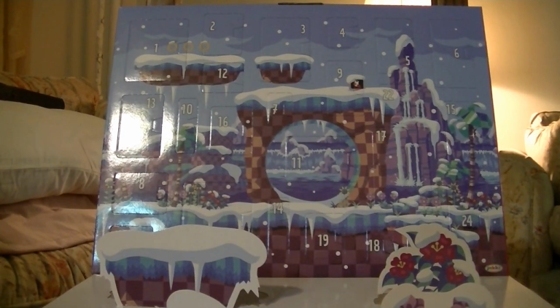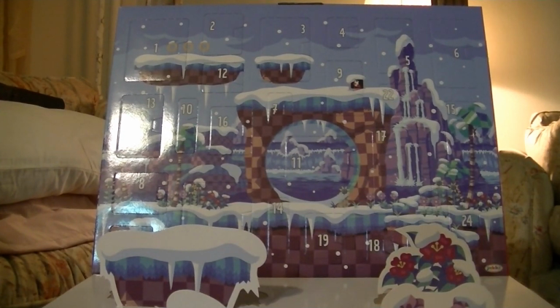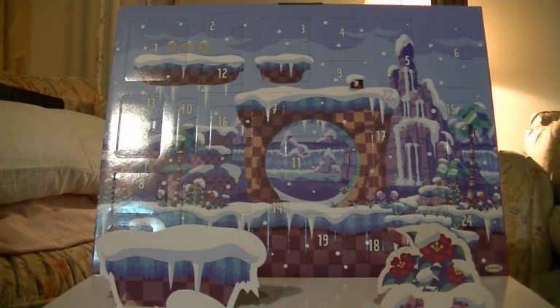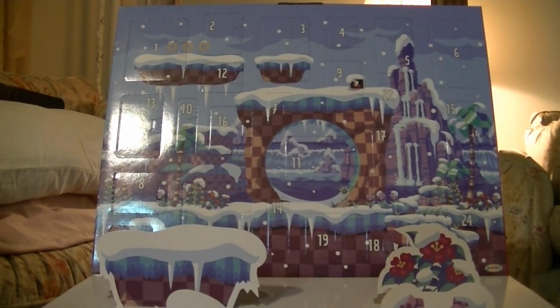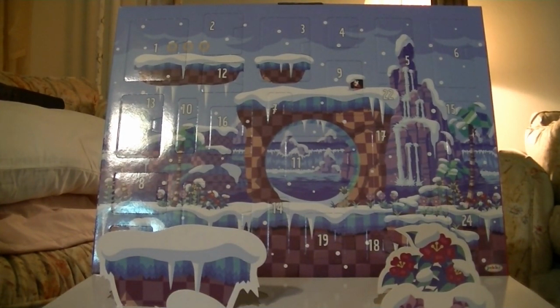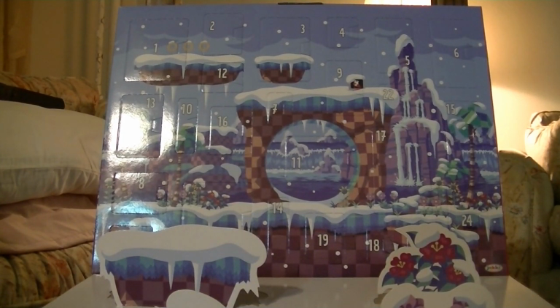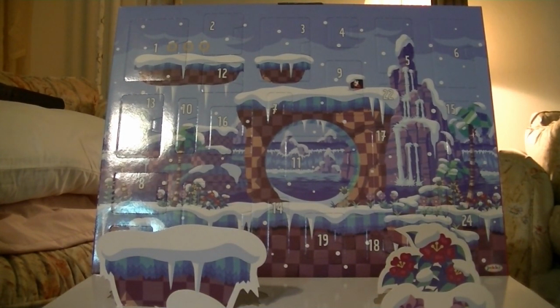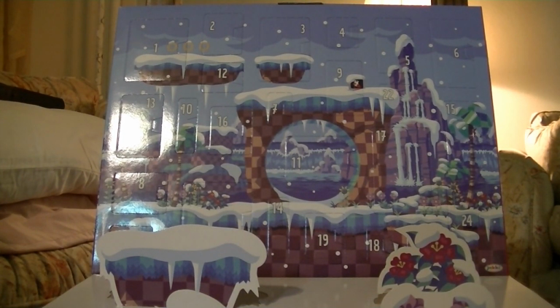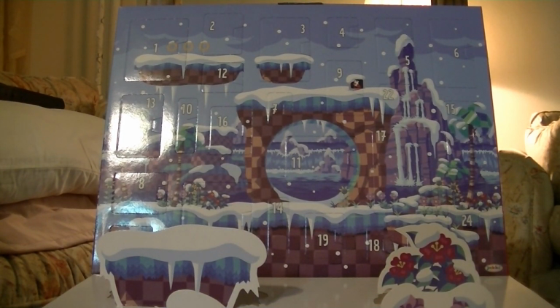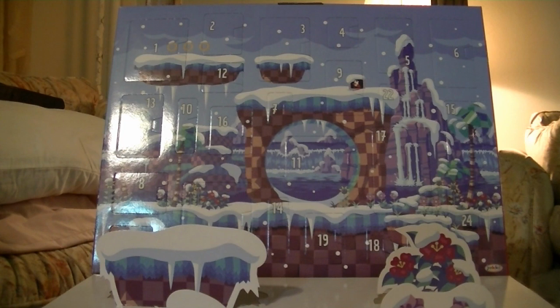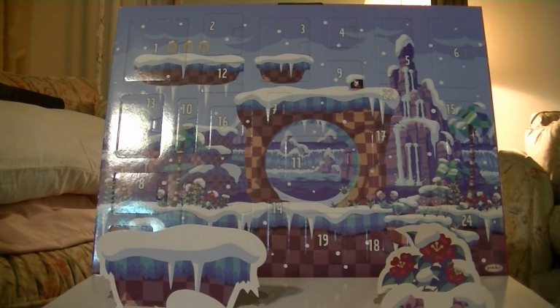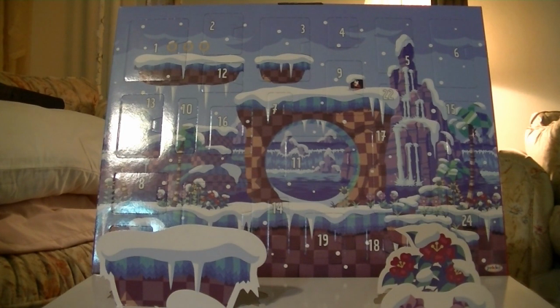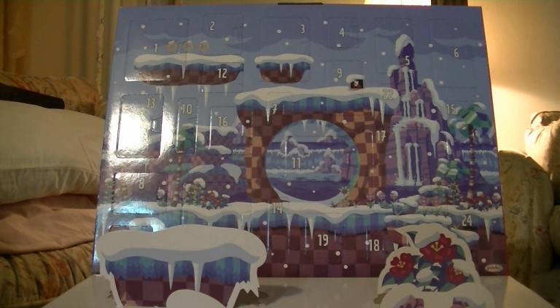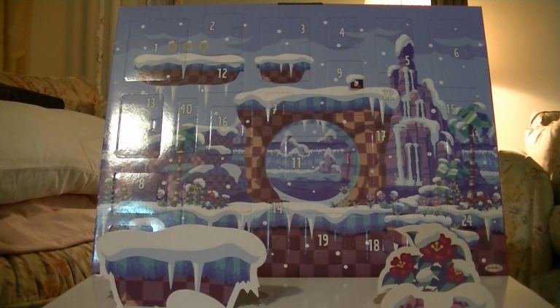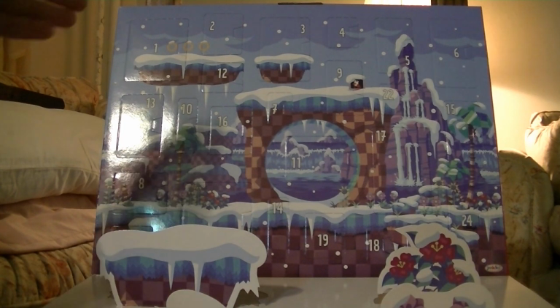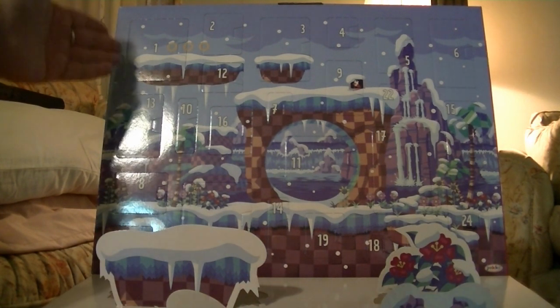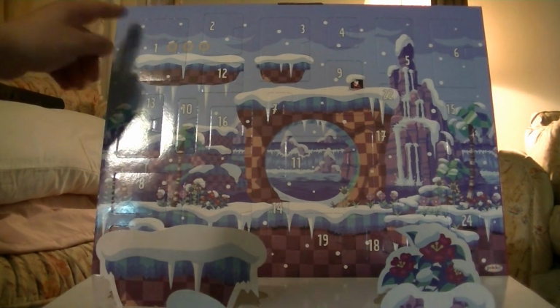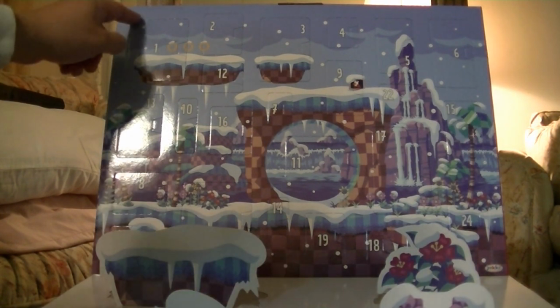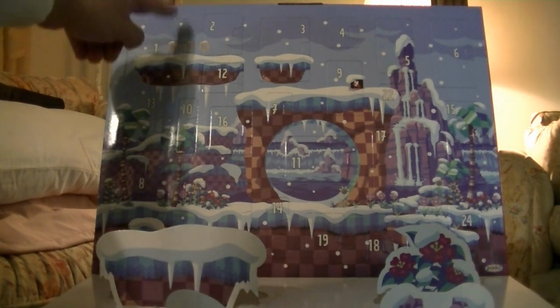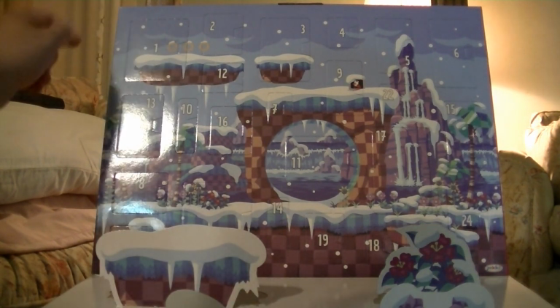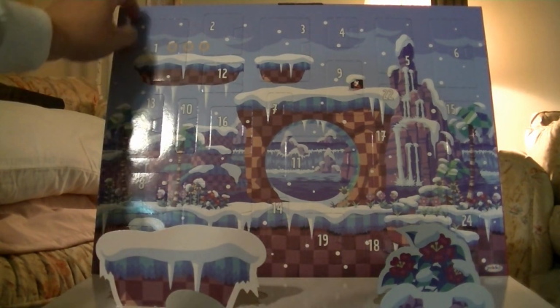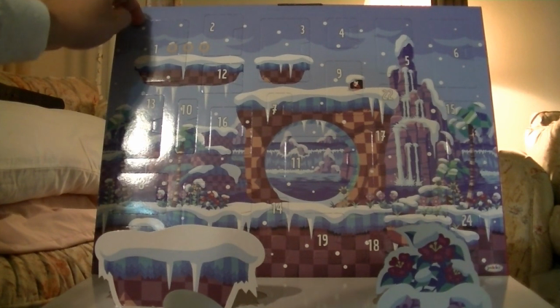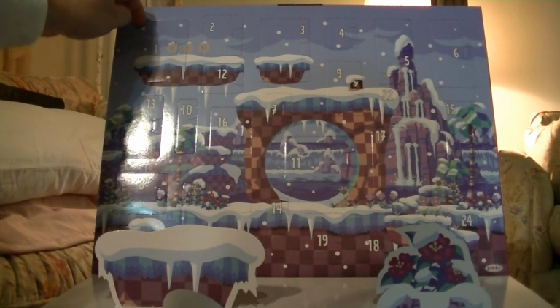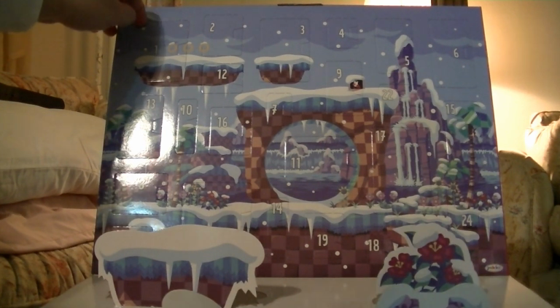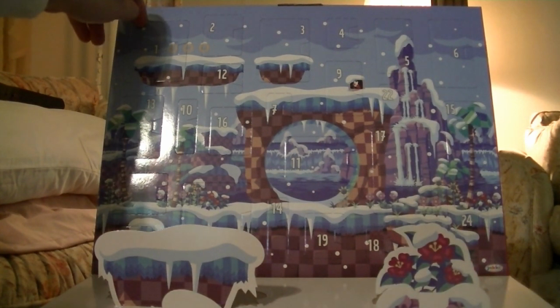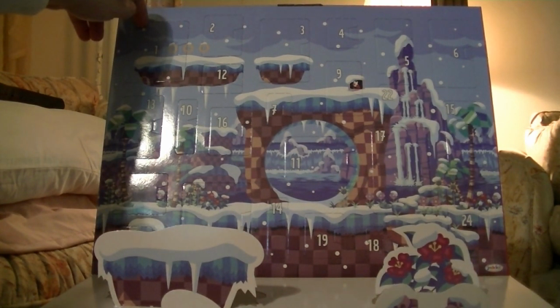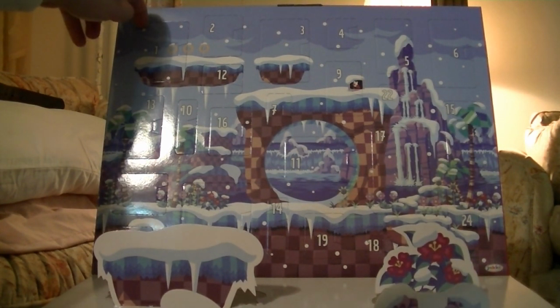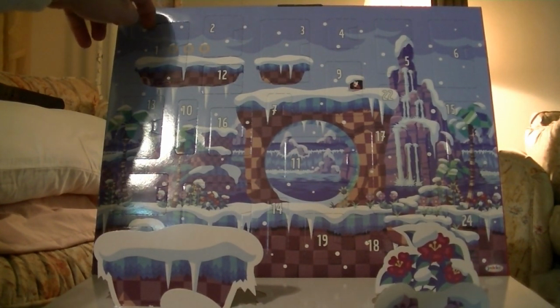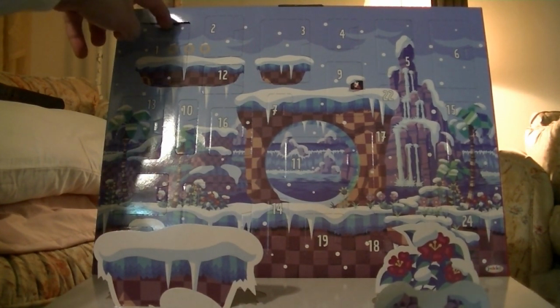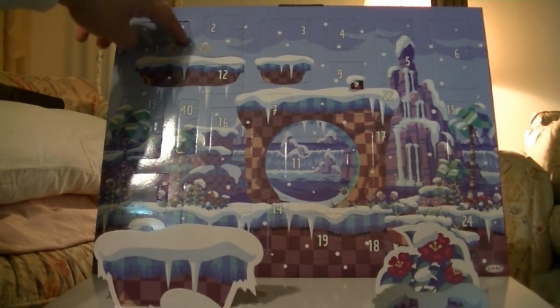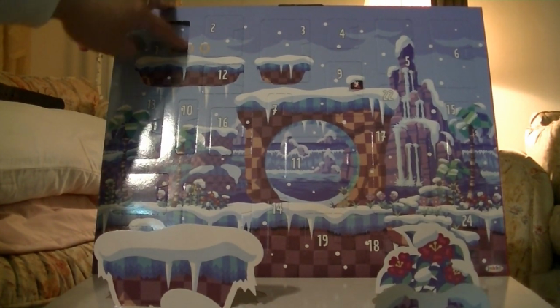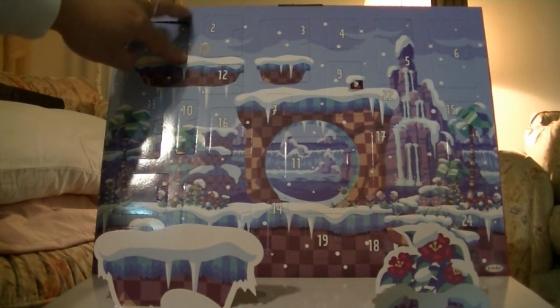Hello everyone and welcome to the first day of the advent calendar unboxing, where we begin with day one — a nice big door, most likely to hold a figure. So let's not waste any time and get into that perforation.